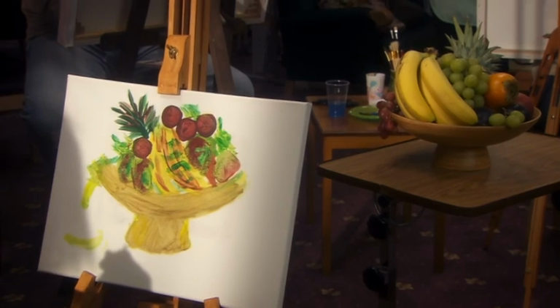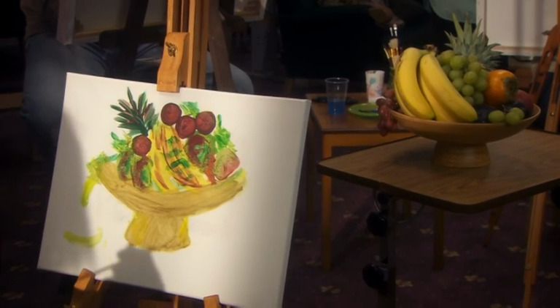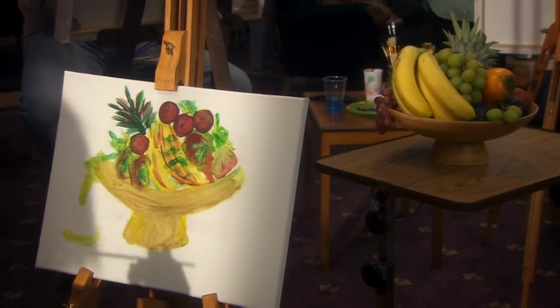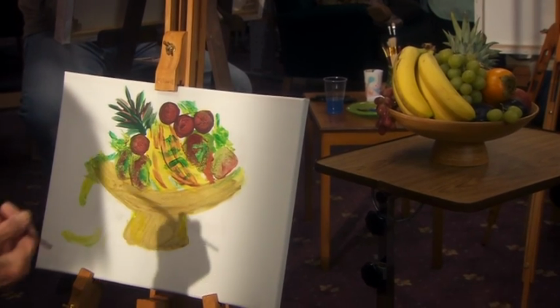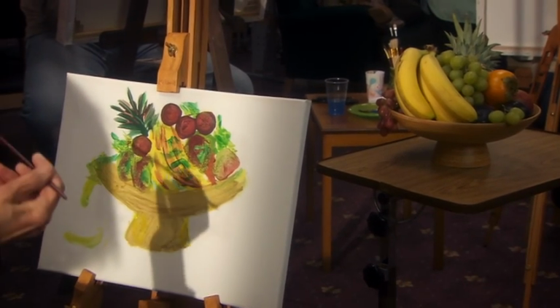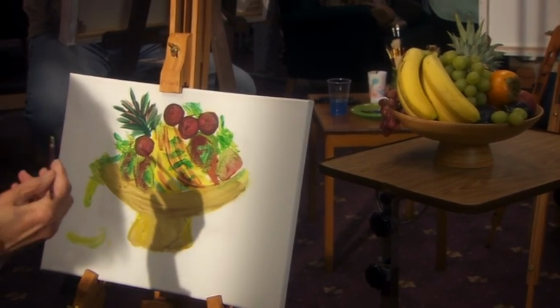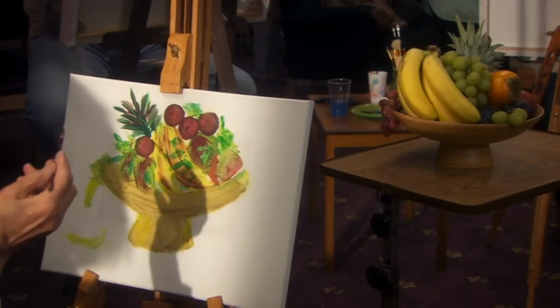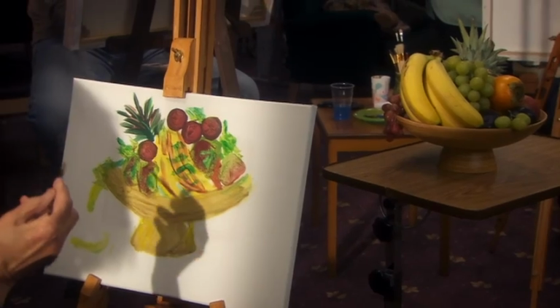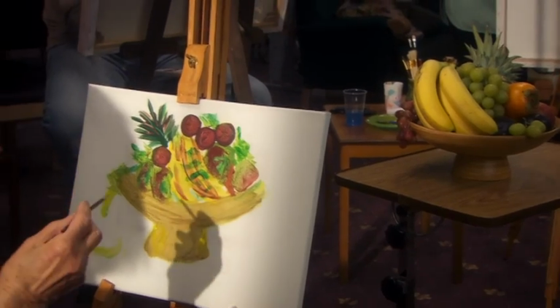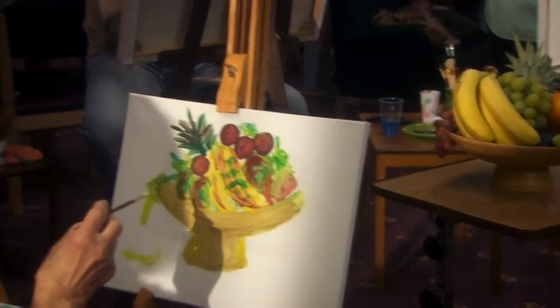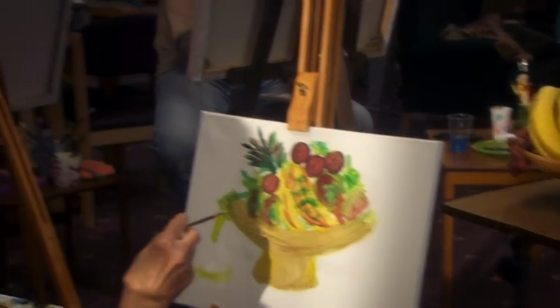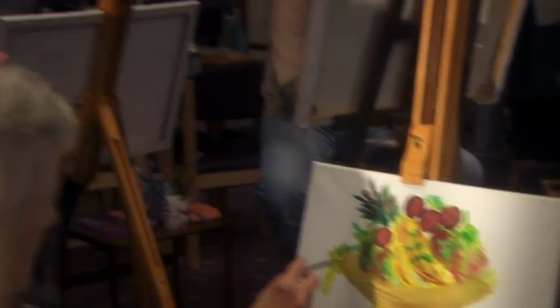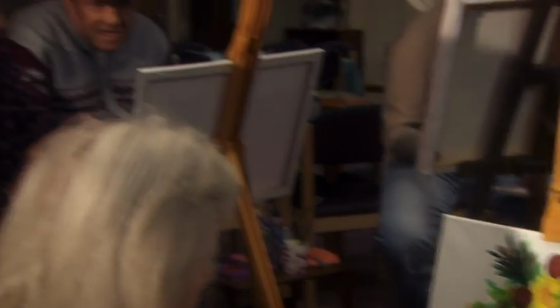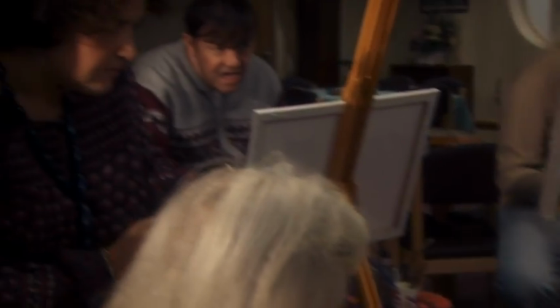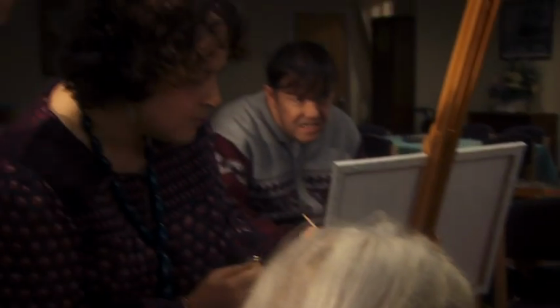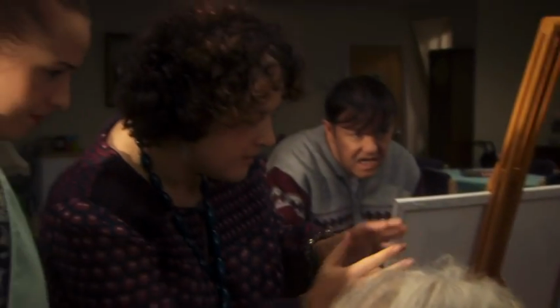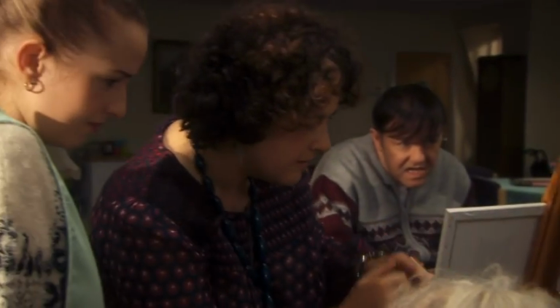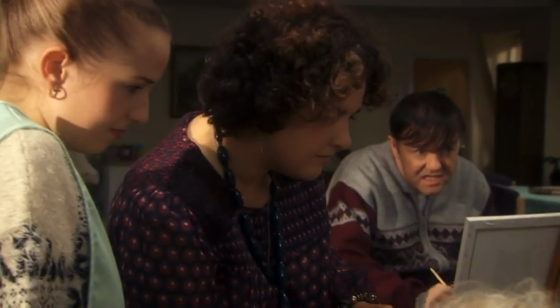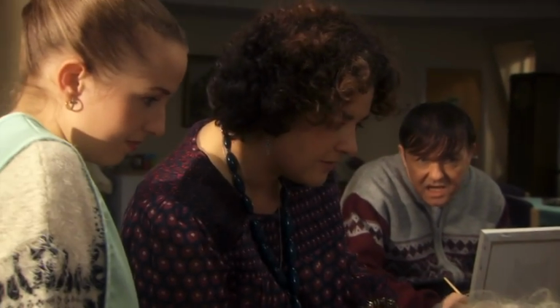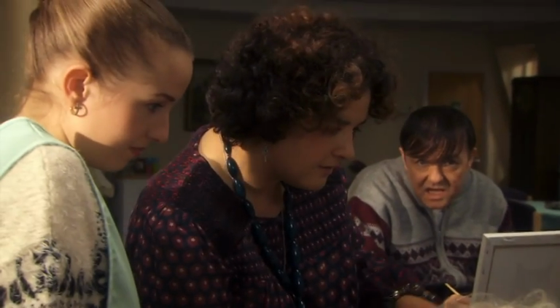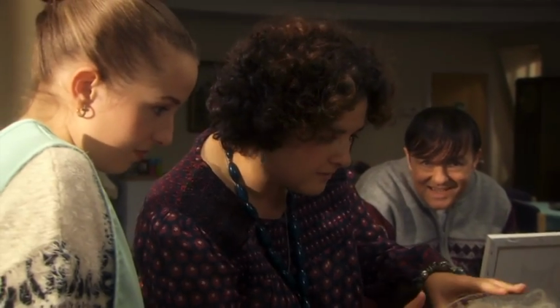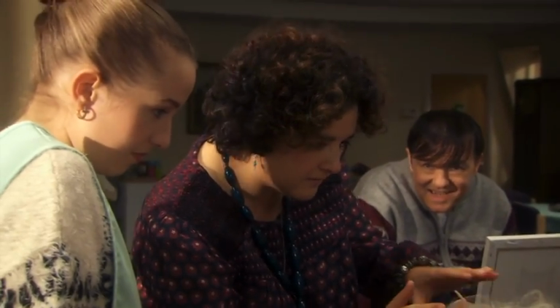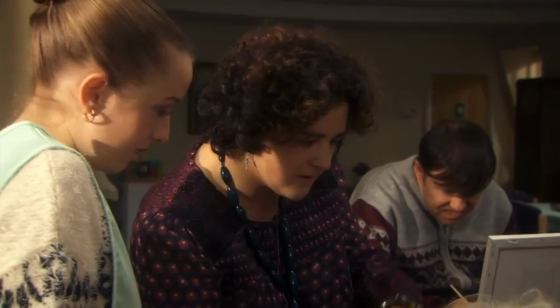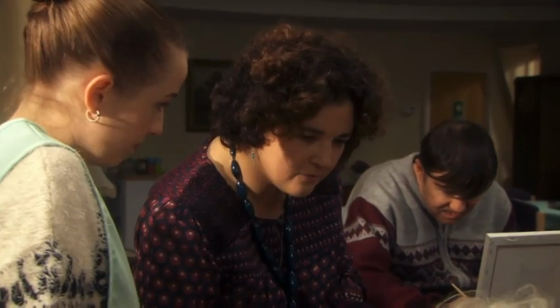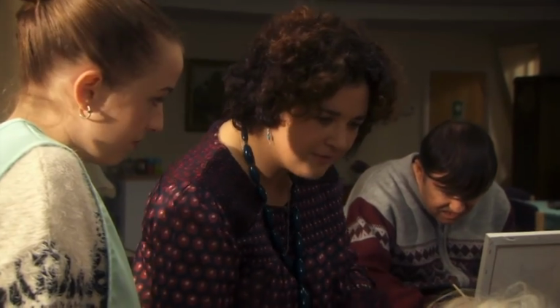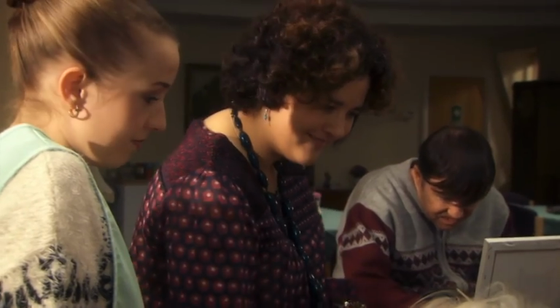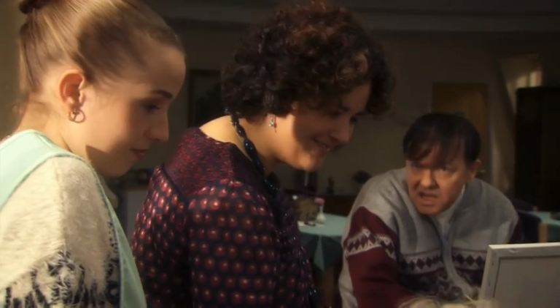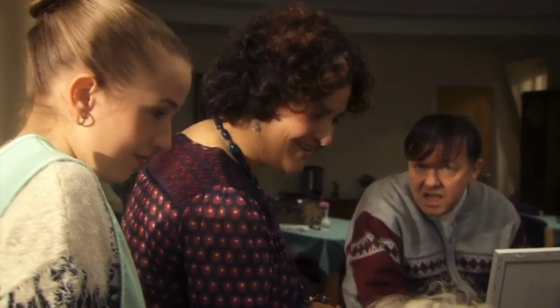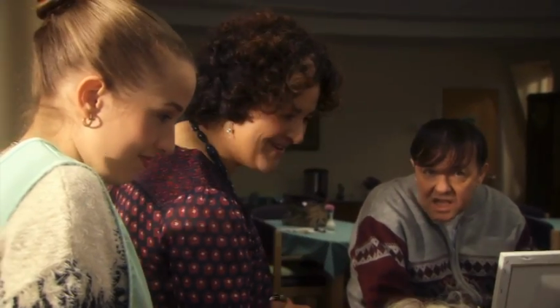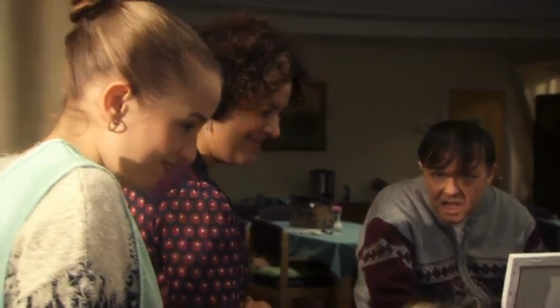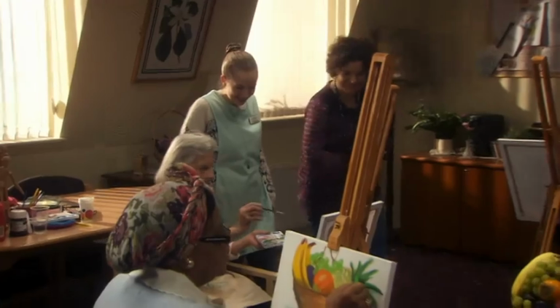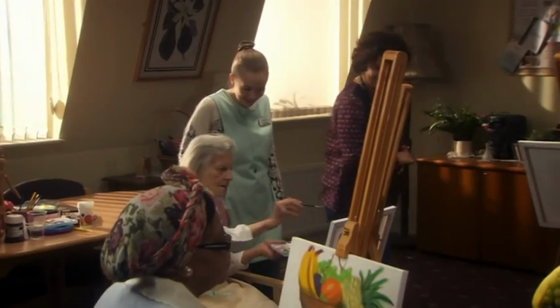Yes, that's really coming on there, lovely. Make sure you don't leave any white between the fruit there. Try and get all the colour in. Really coming on. Lovely.